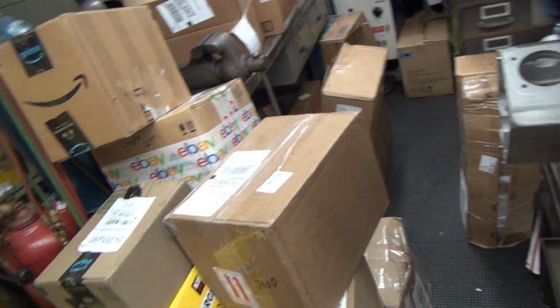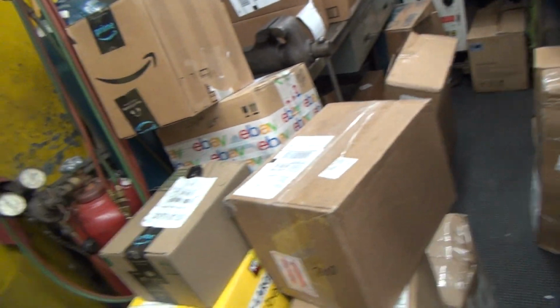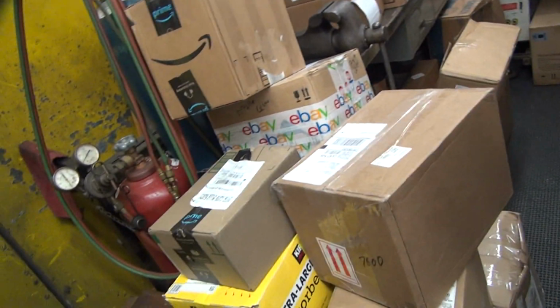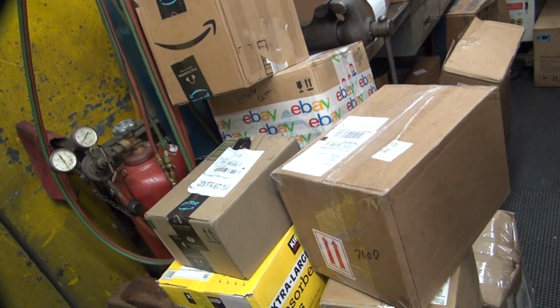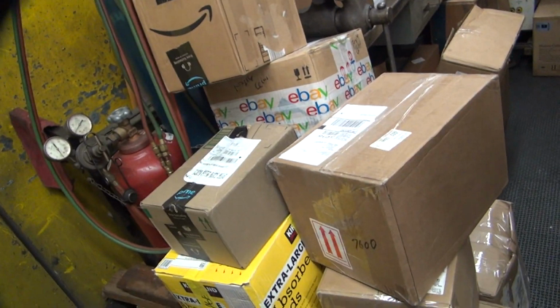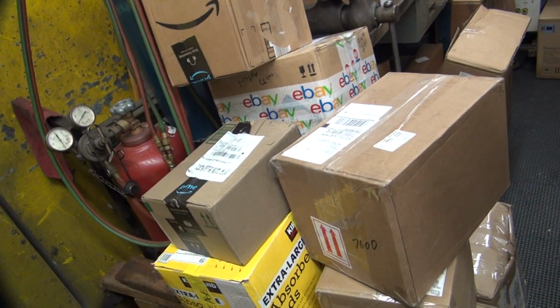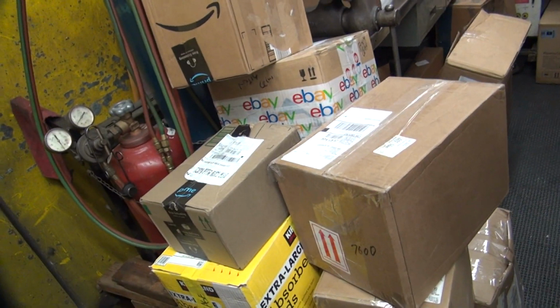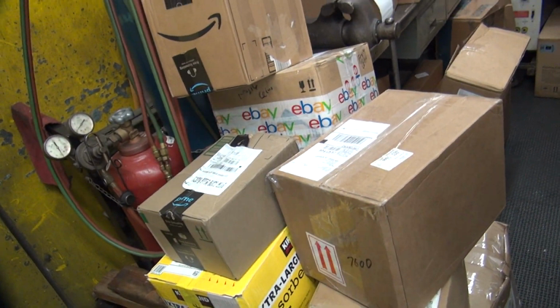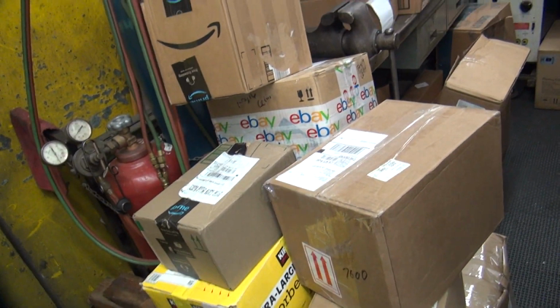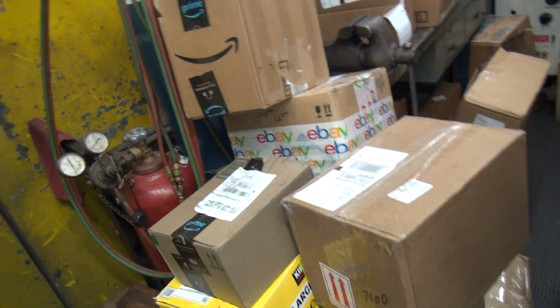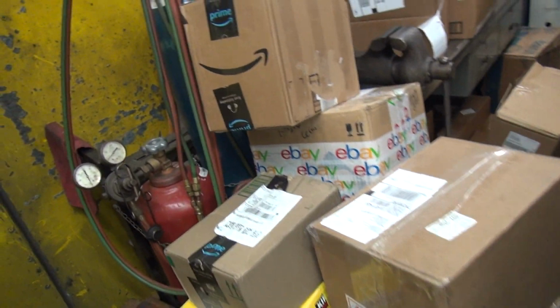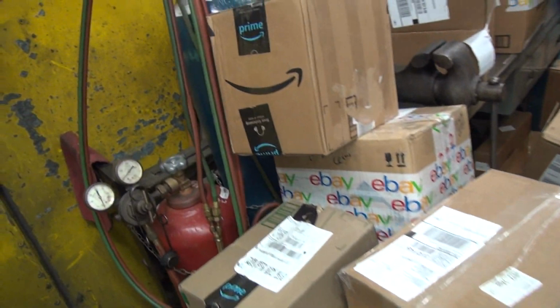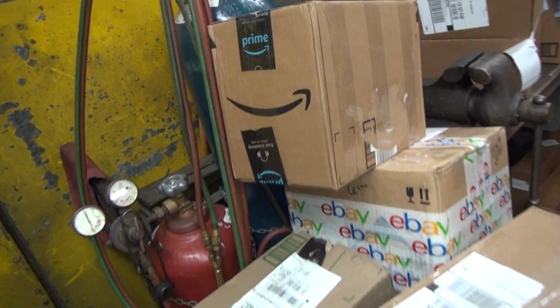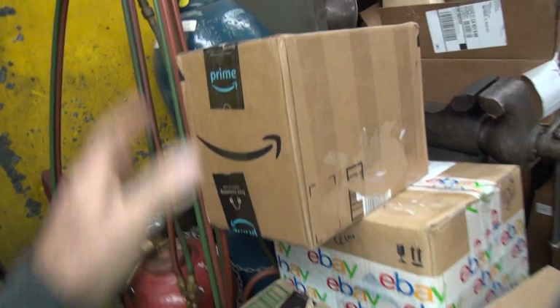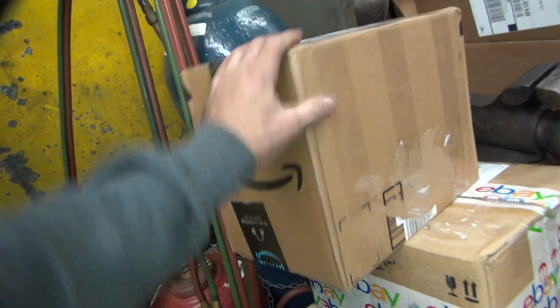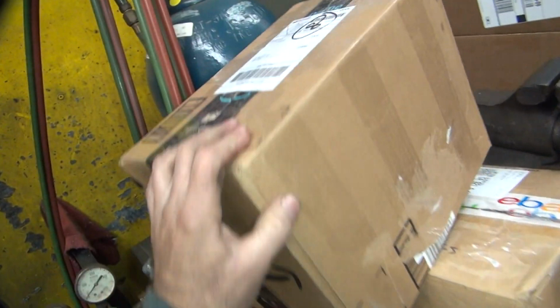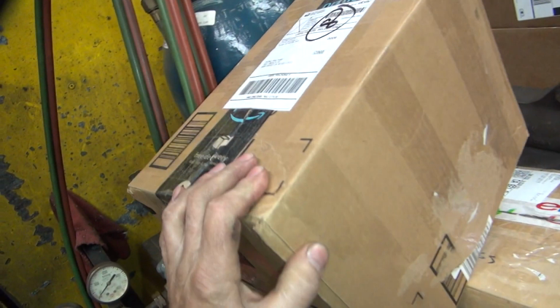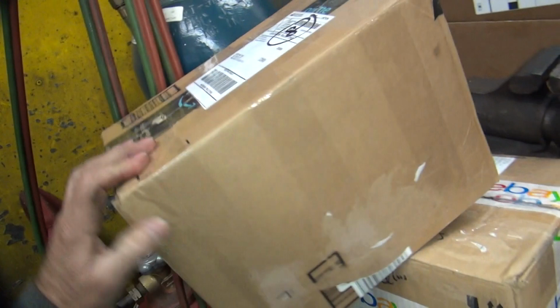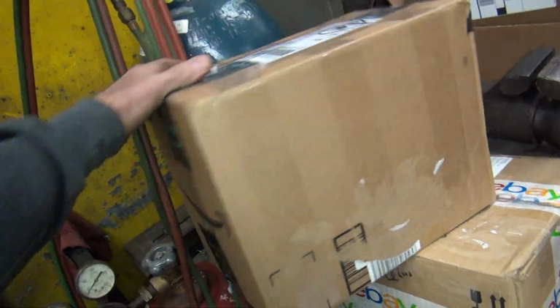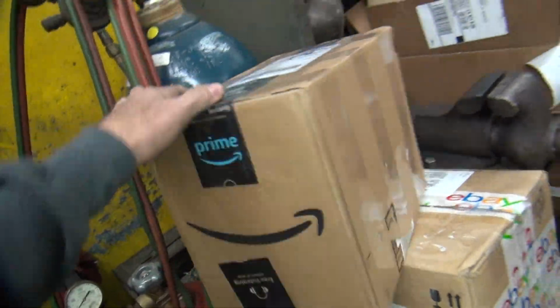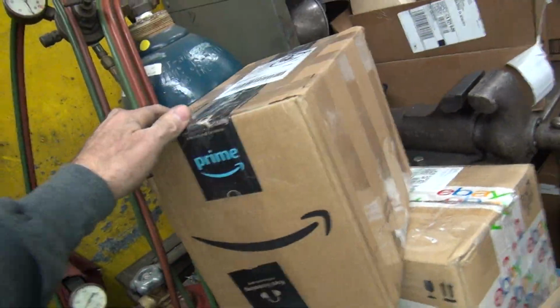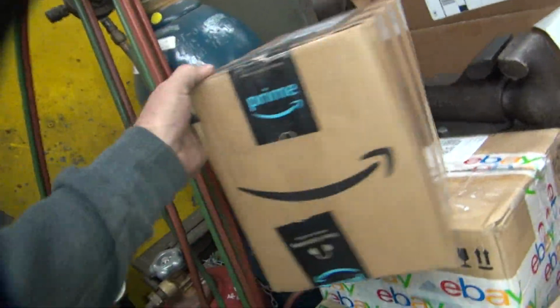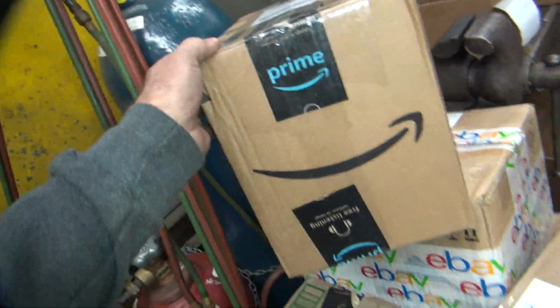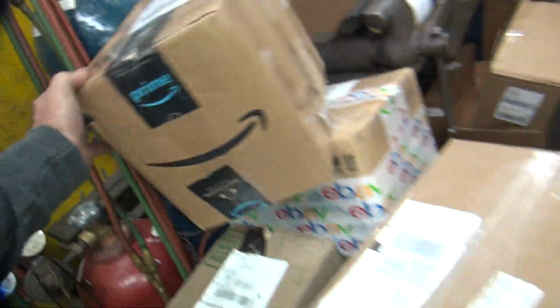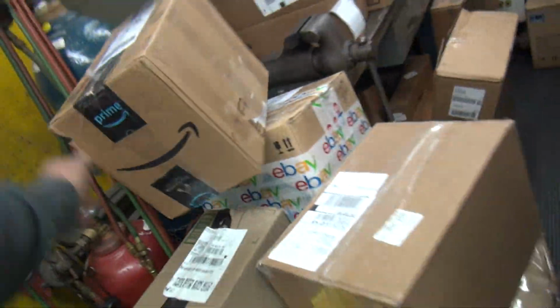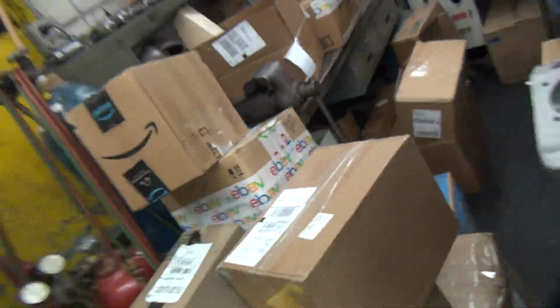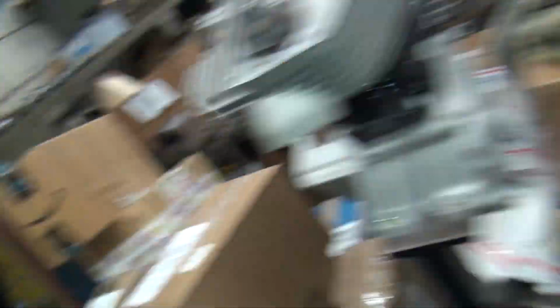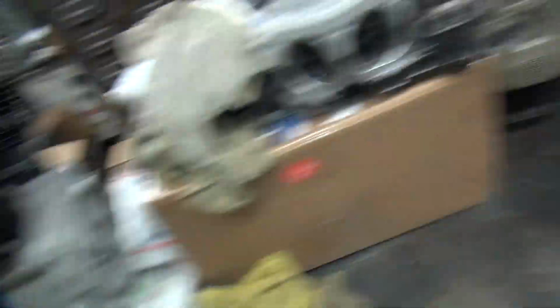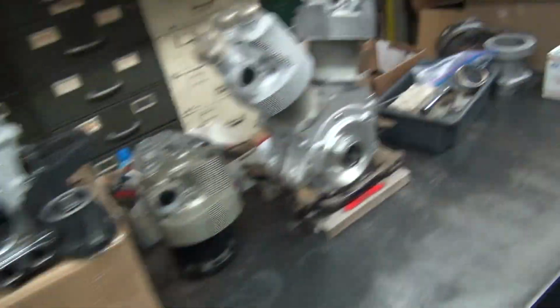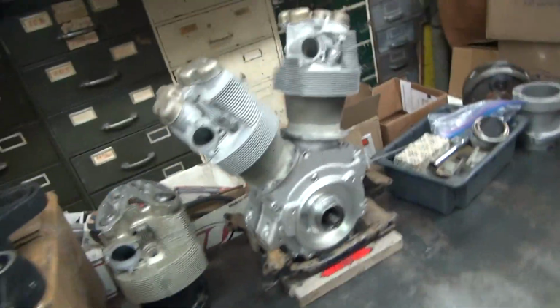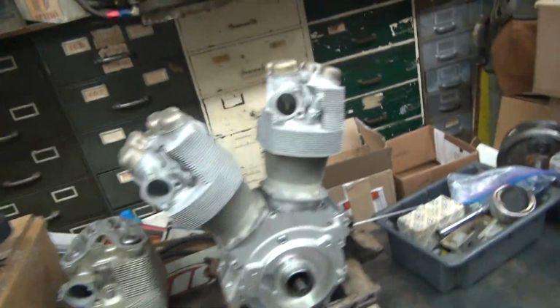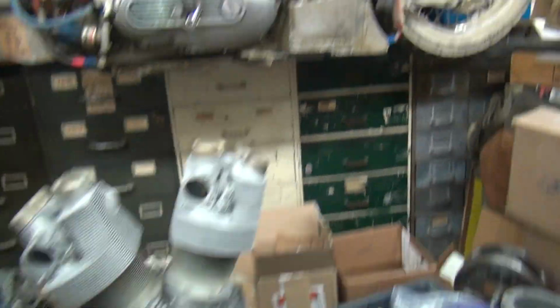I've got a mountain of stuff to go through here that I've been getting in over the last three weeks. We're going to do some eBay videos, see what we got off of eBay.